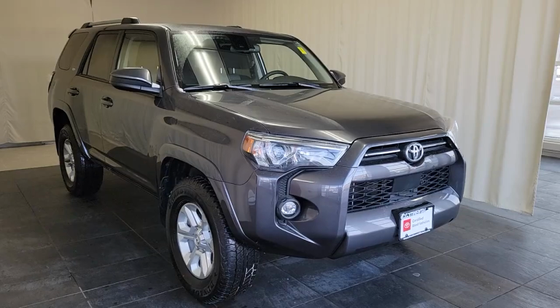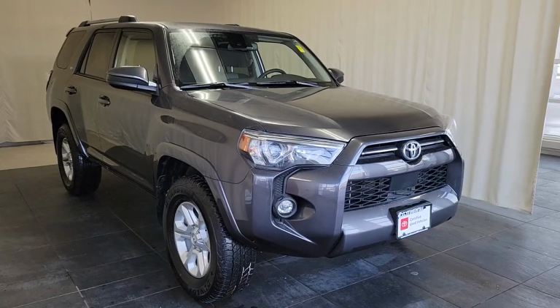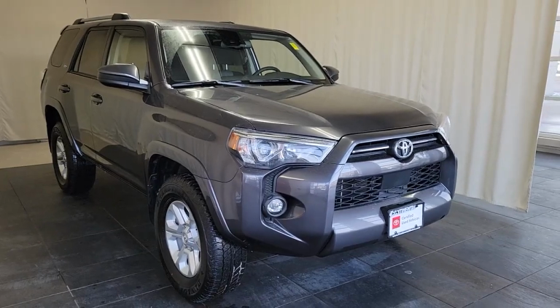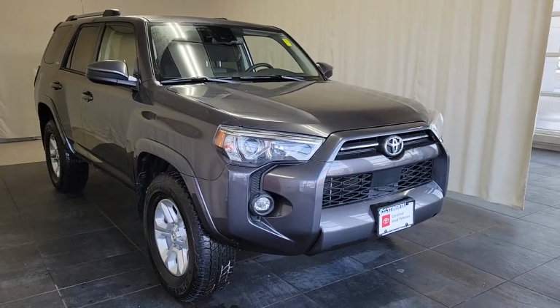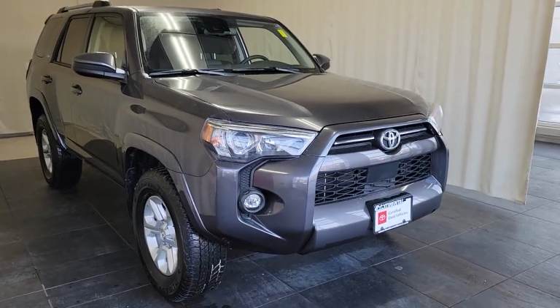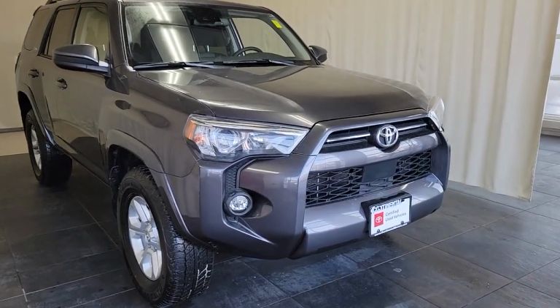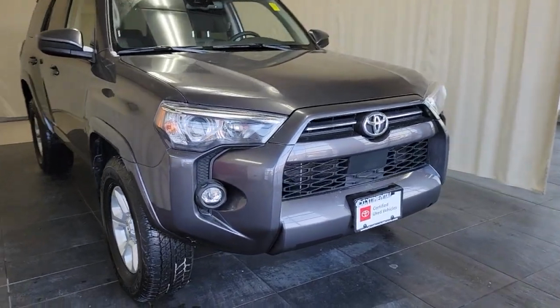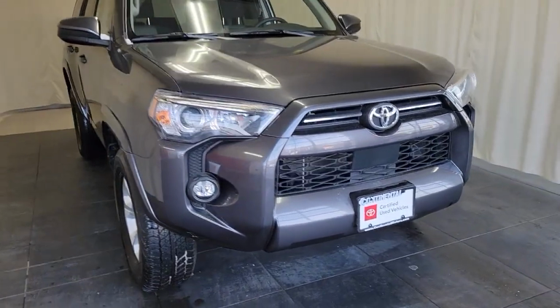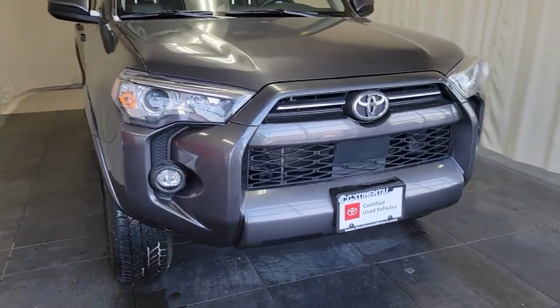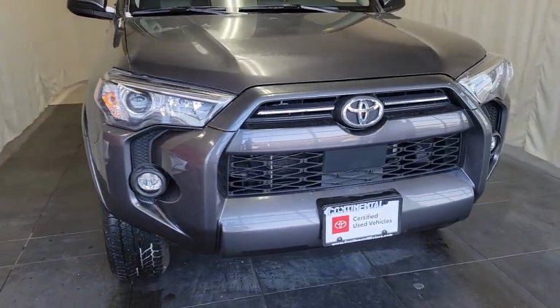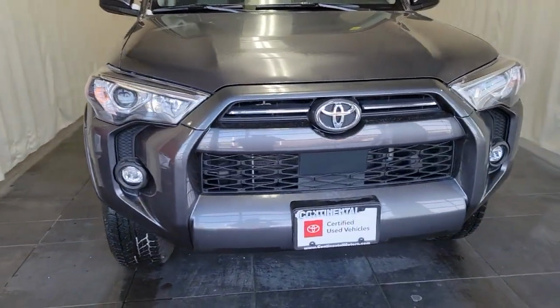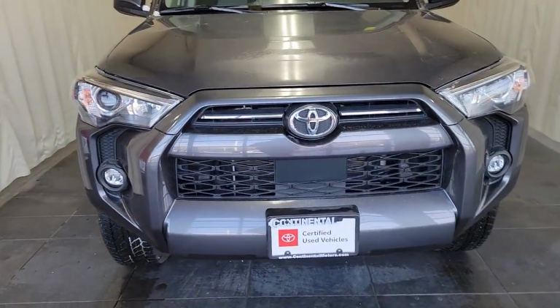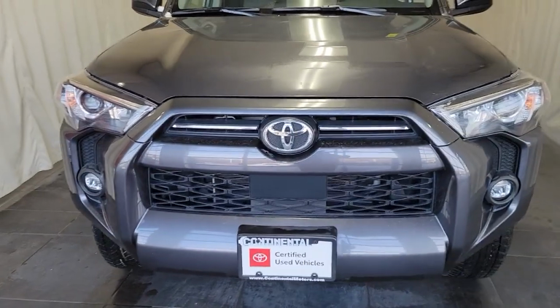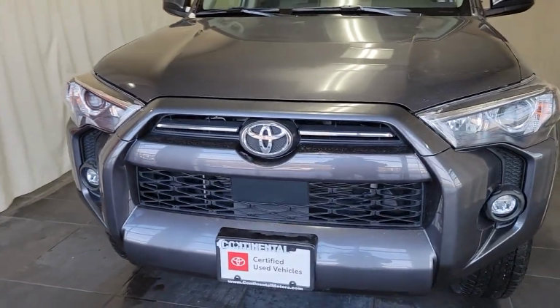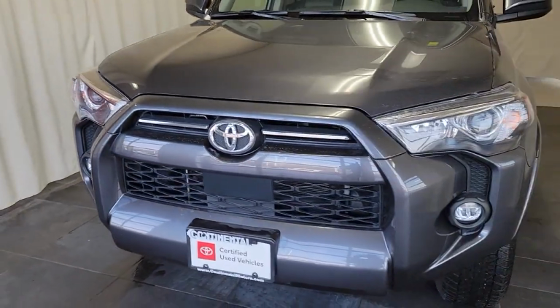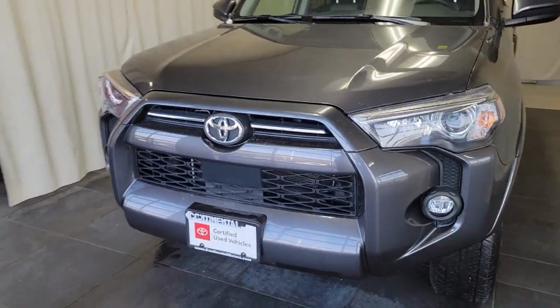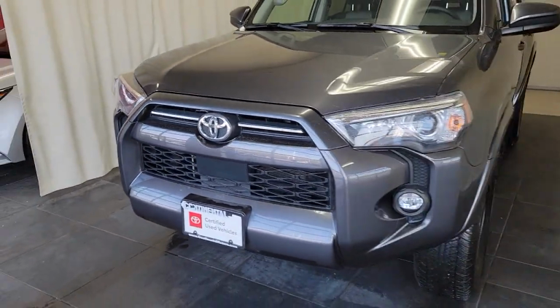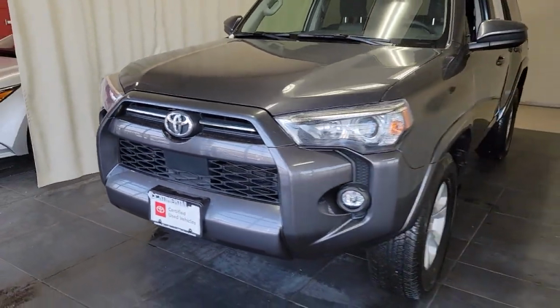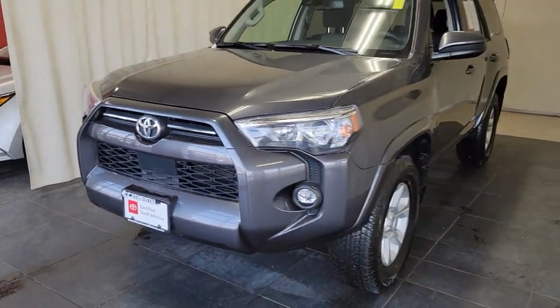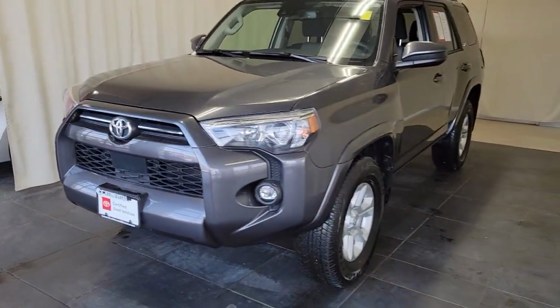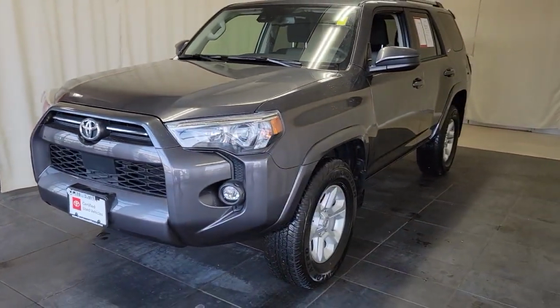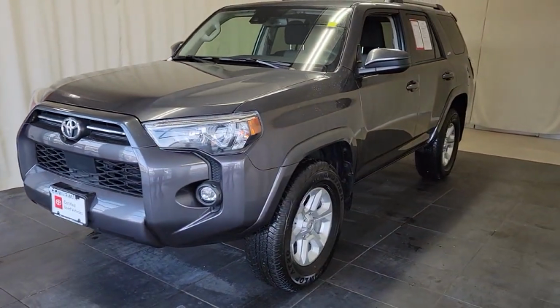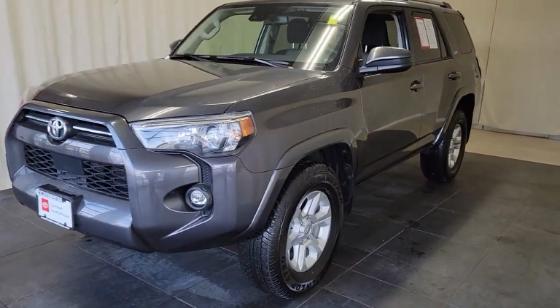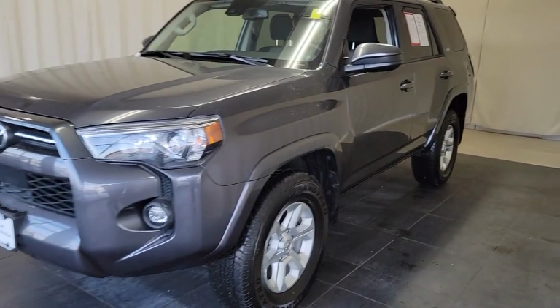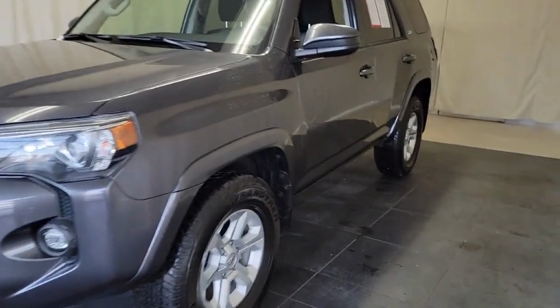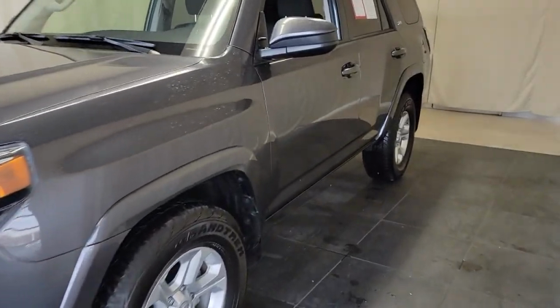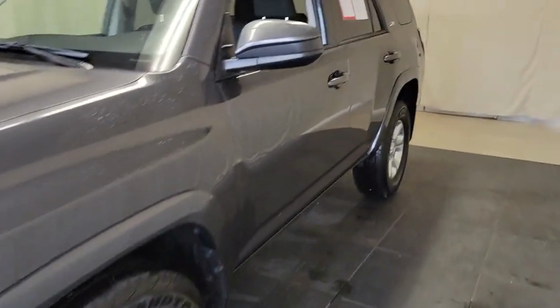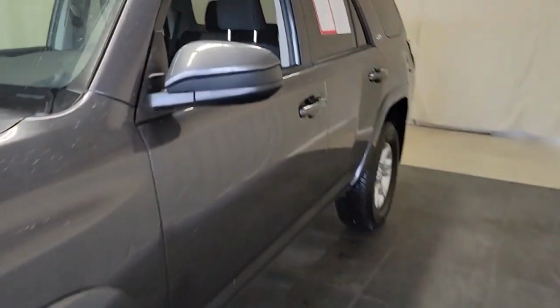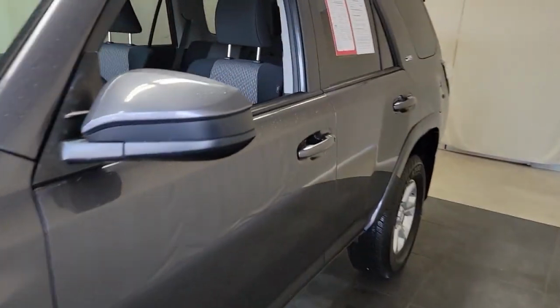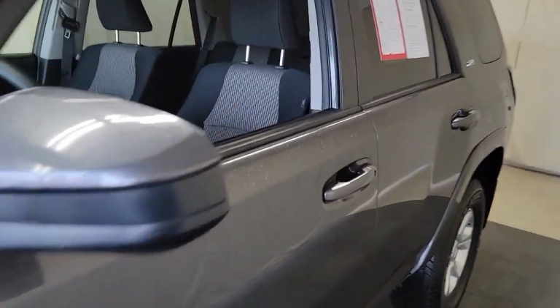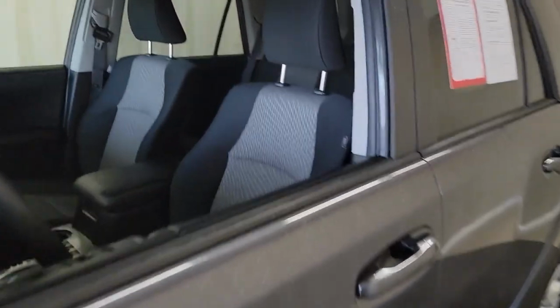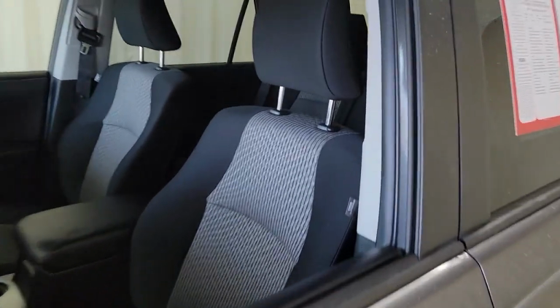You will love the features of this 2021 Toyota 4Runner. This vehicle is an outstanding buy with fewer than 15,000 miles on the odometer. Now is the perfect time to start a fresh new chapter in your traveling life.